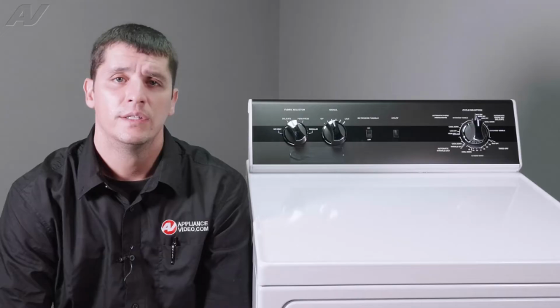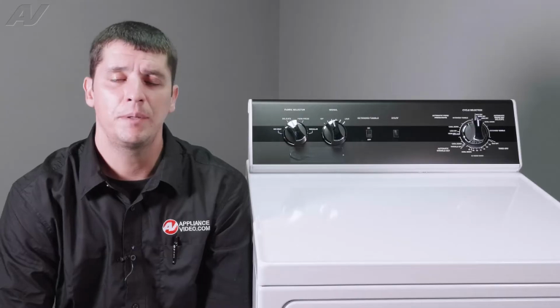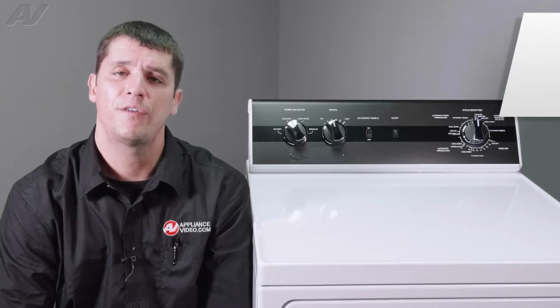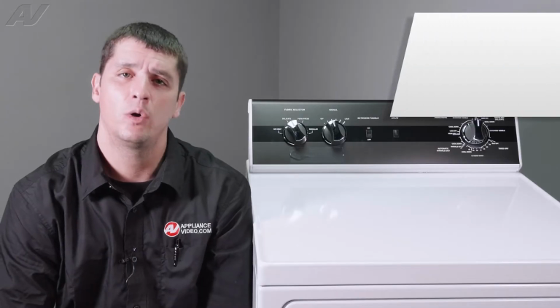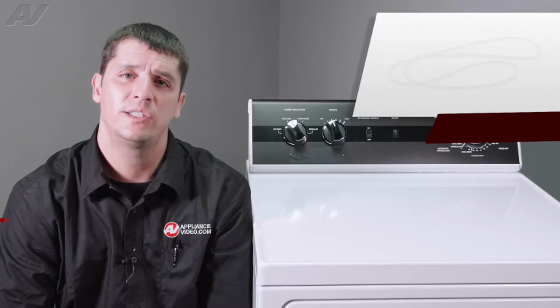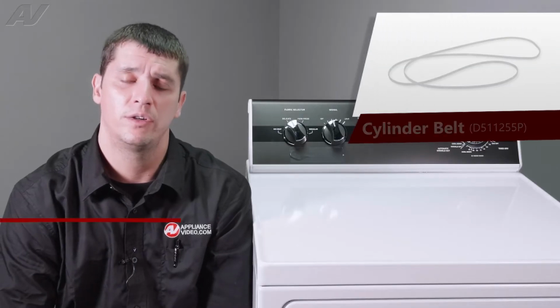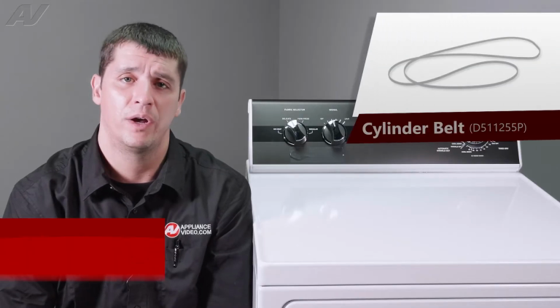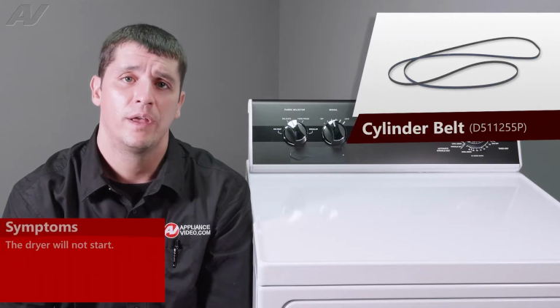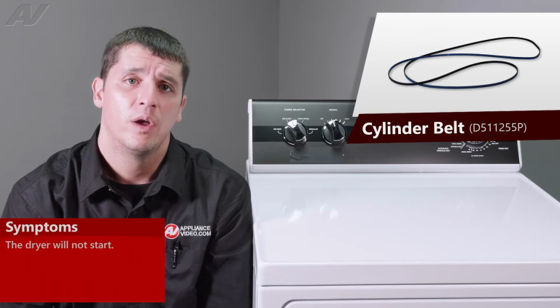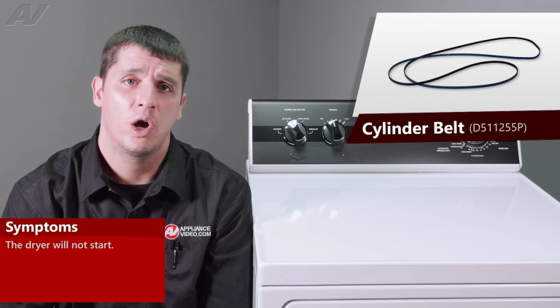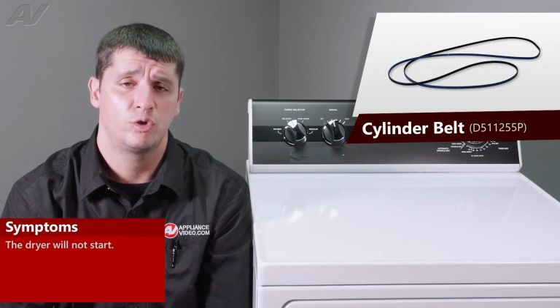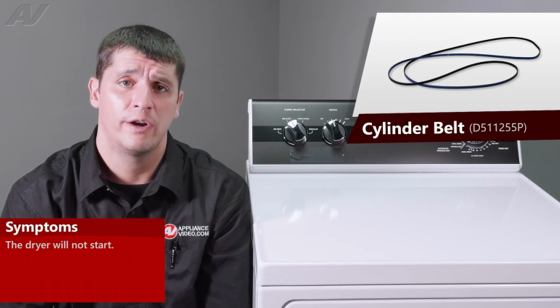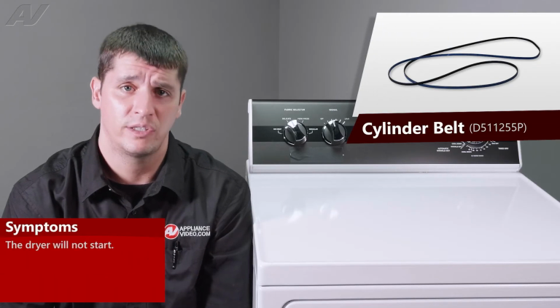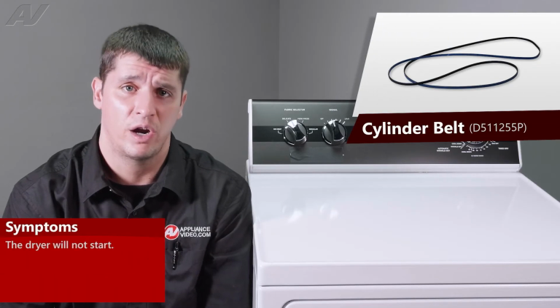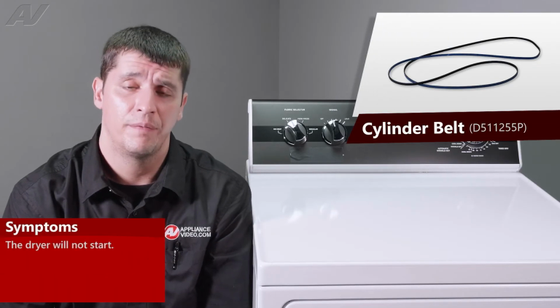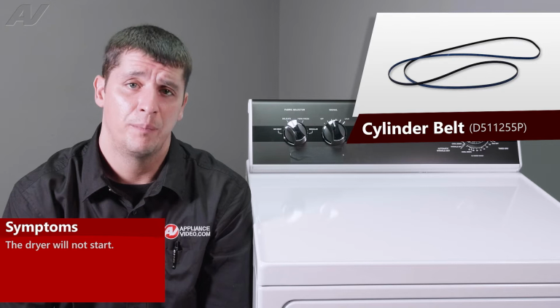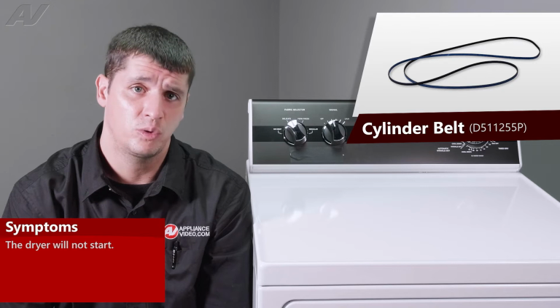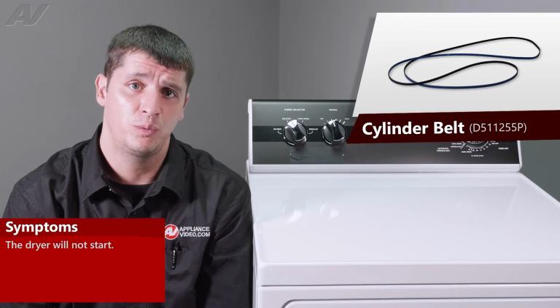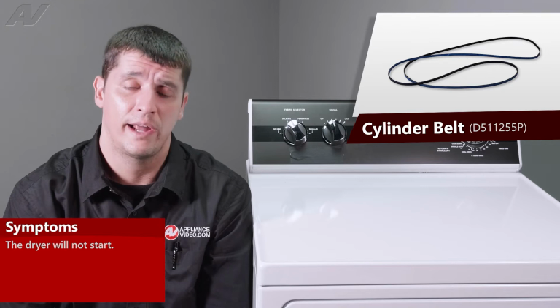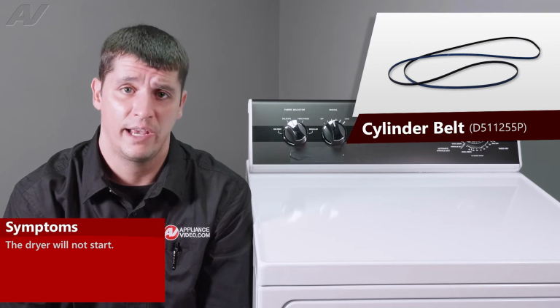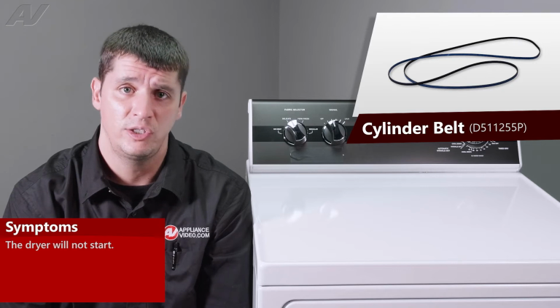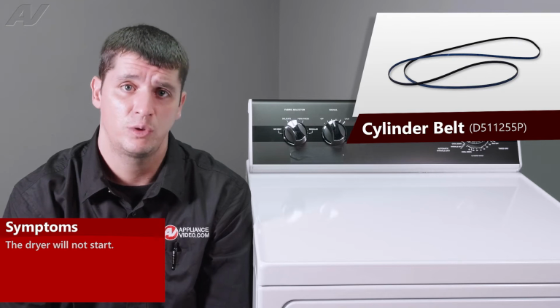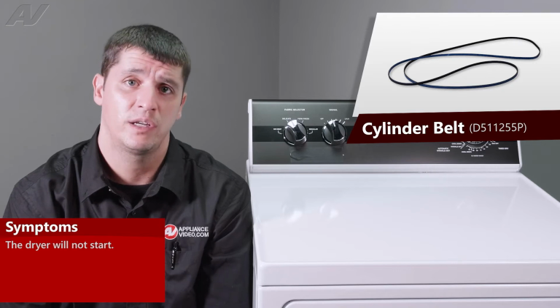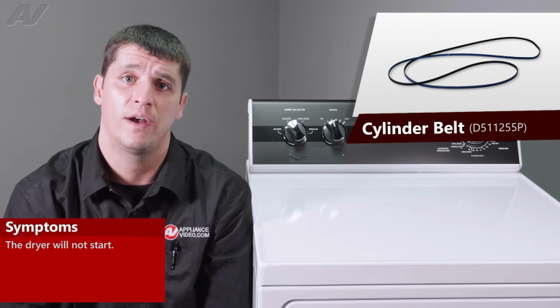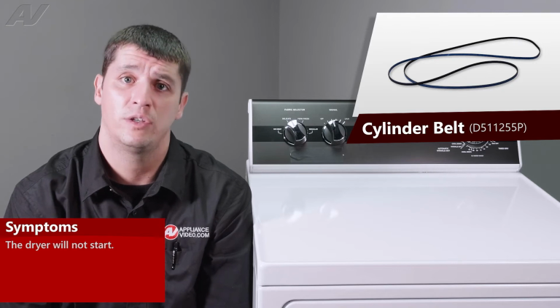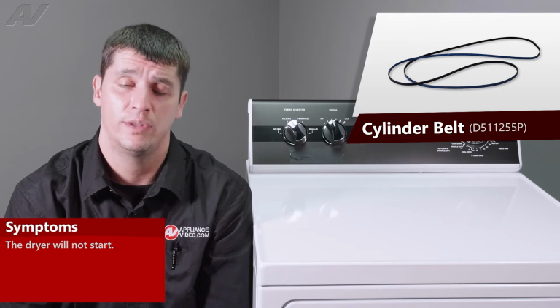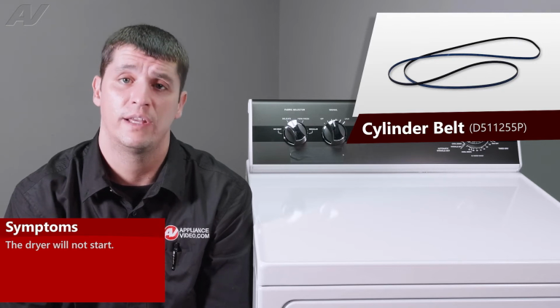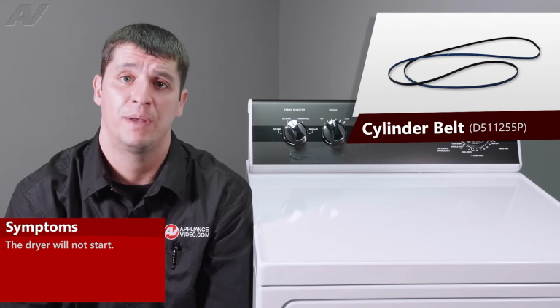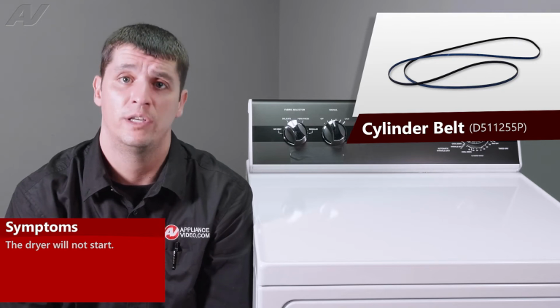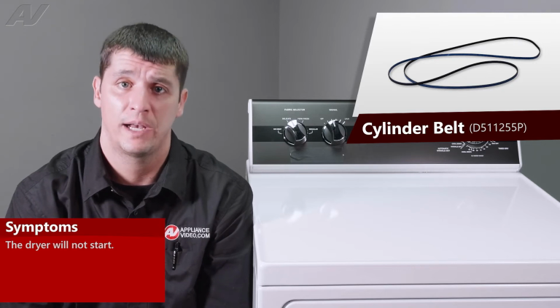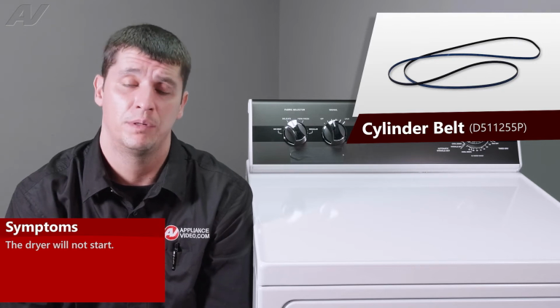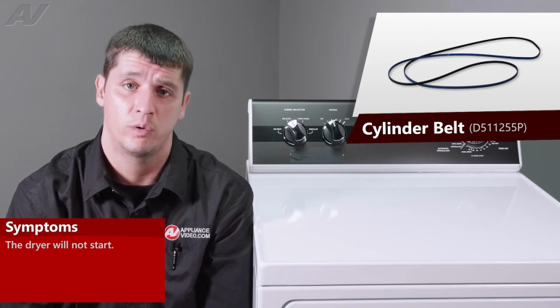Symptoms of a broken cylinder belt will cause the dryer not to start. The belt switch will not engage, which will signify to you that the belt is possibly broken.